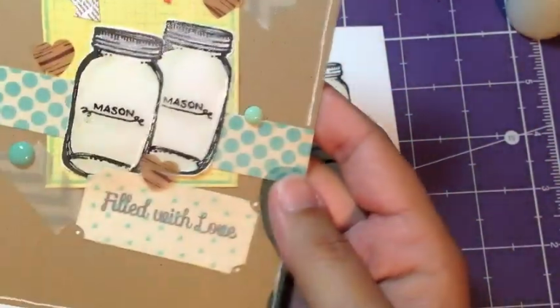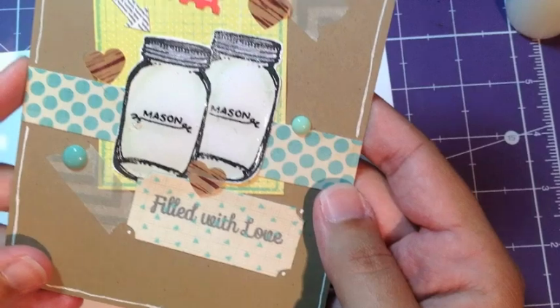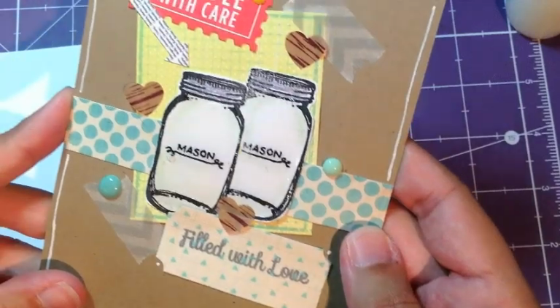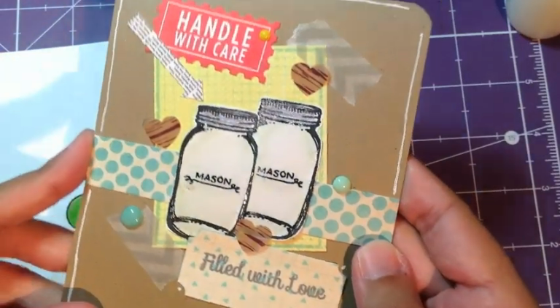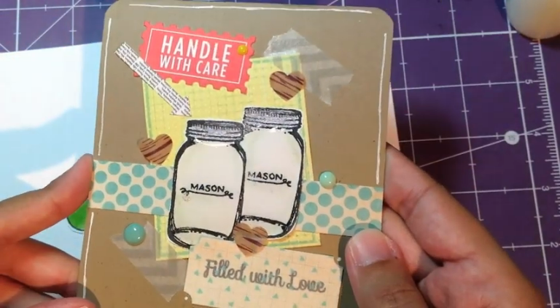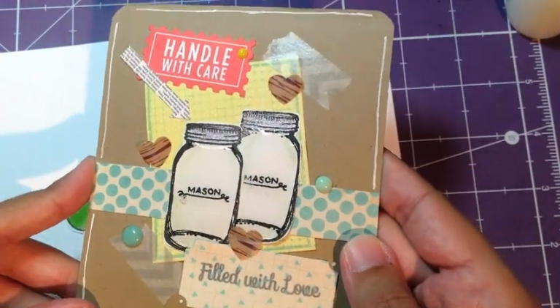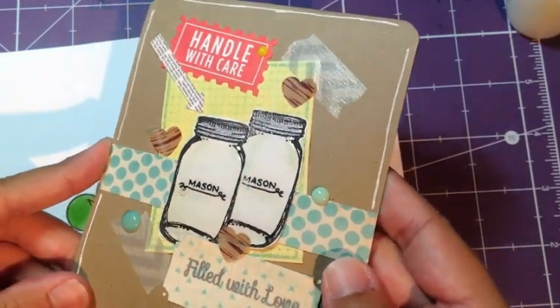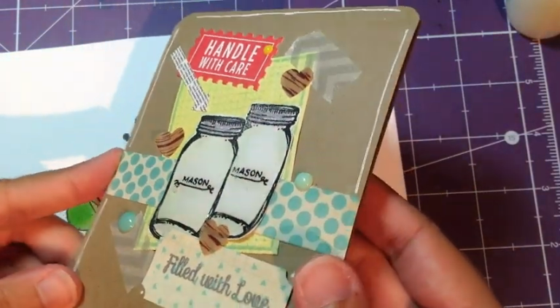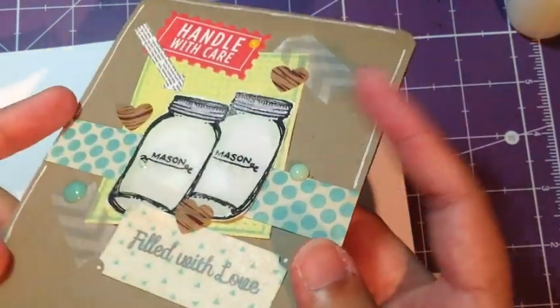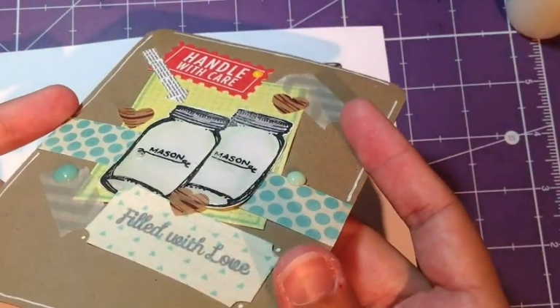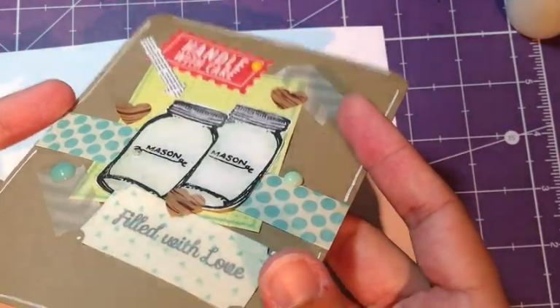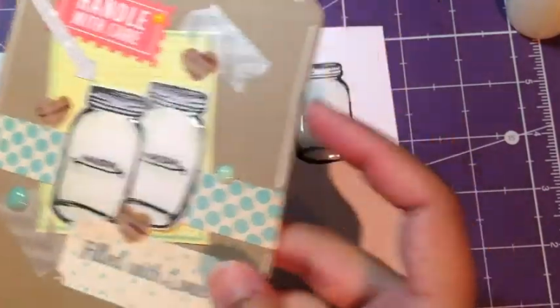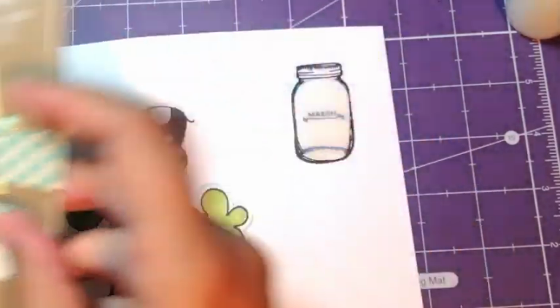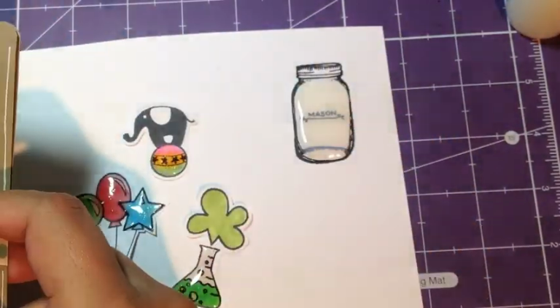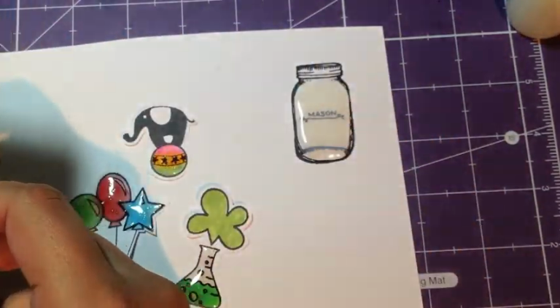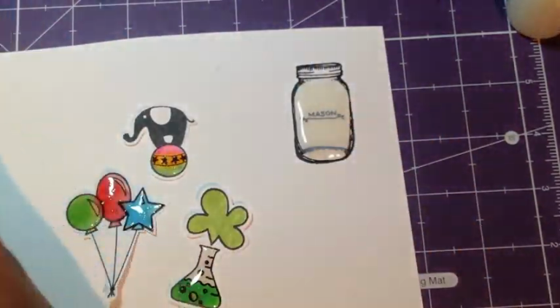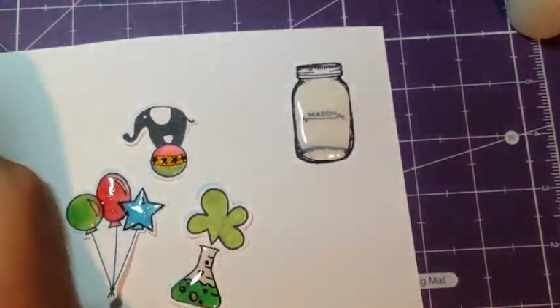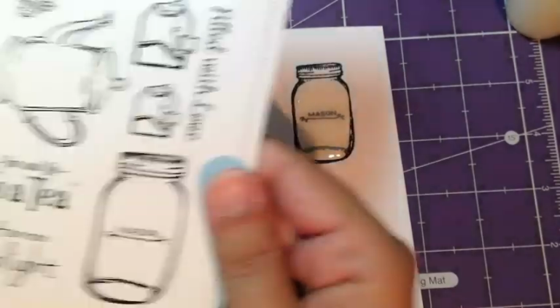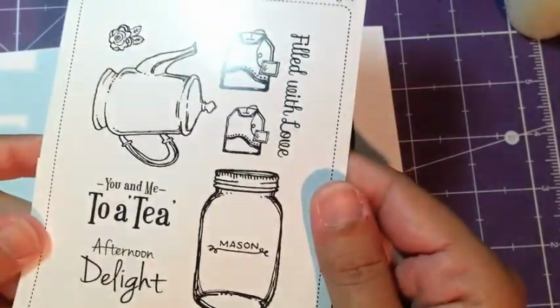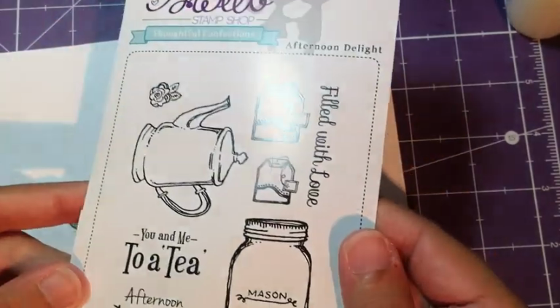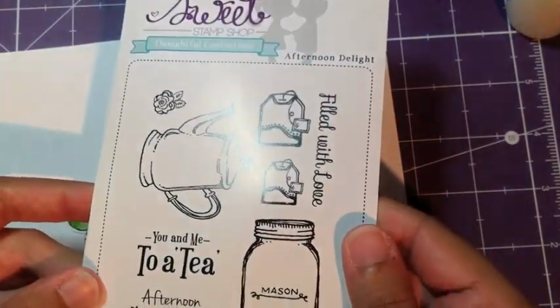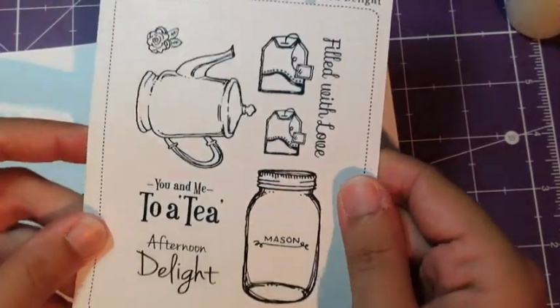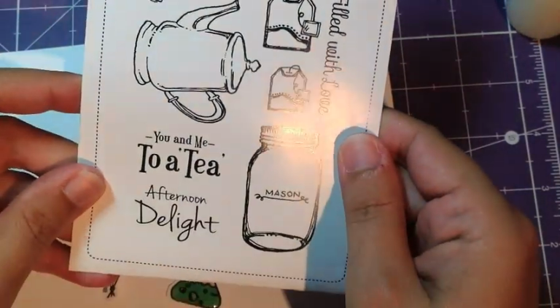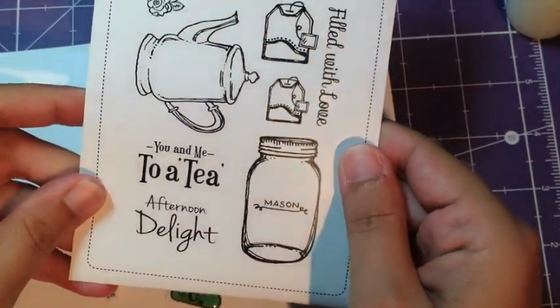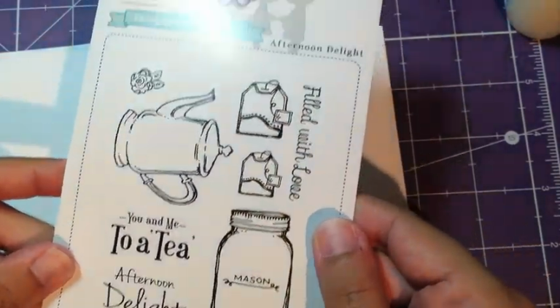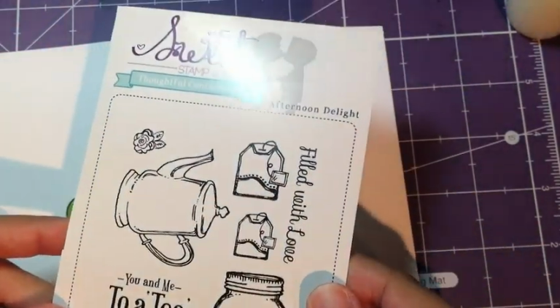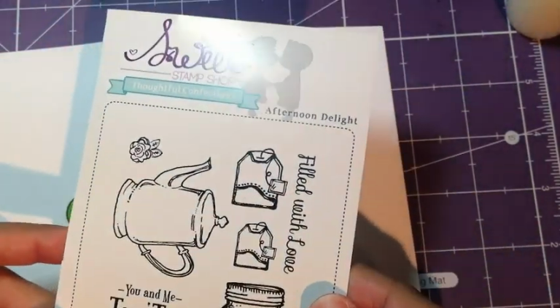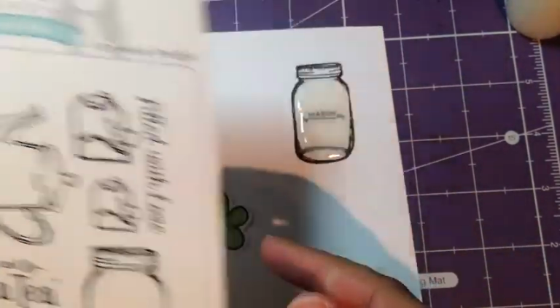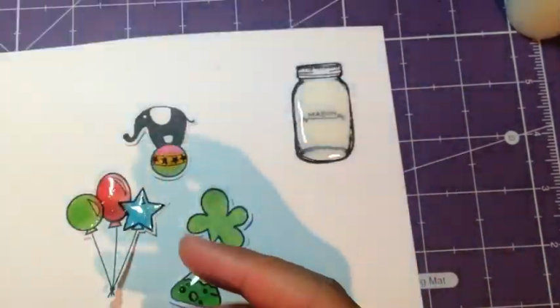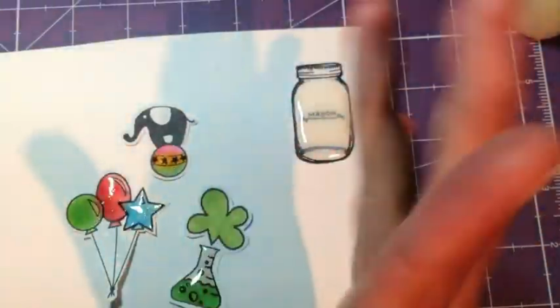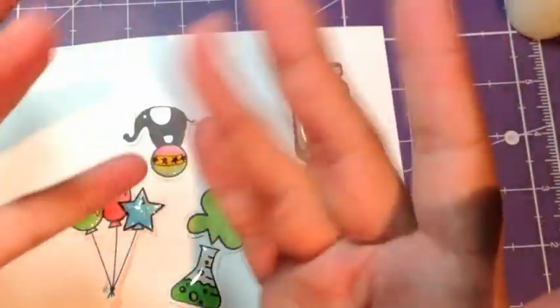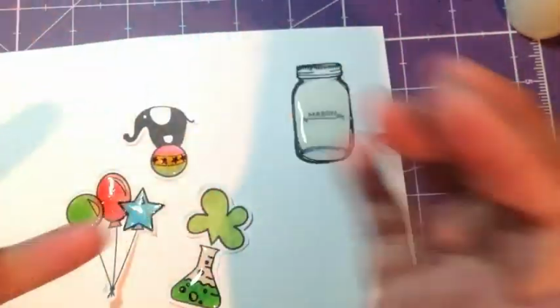Here's a recap of the card I made. You can see all that wonderful shine and the stamp set we used — Afternoon Delight. See y'all next time!